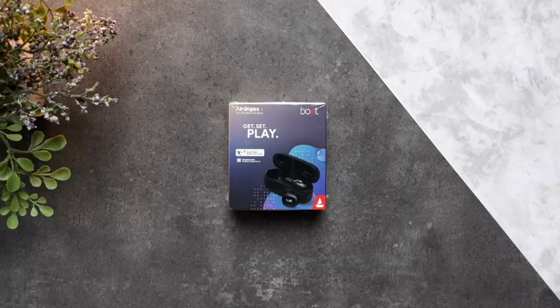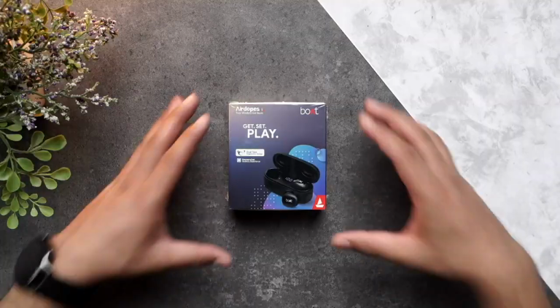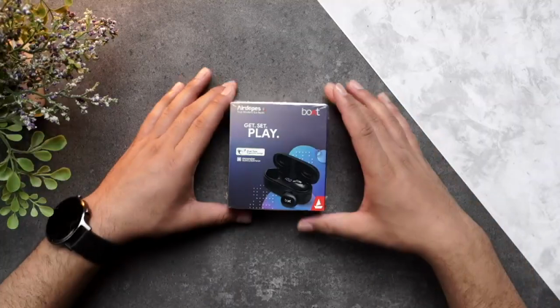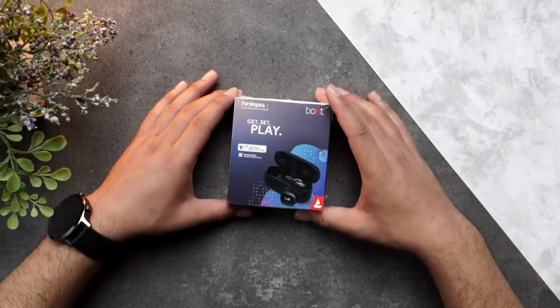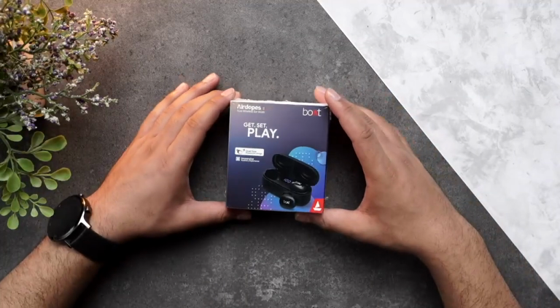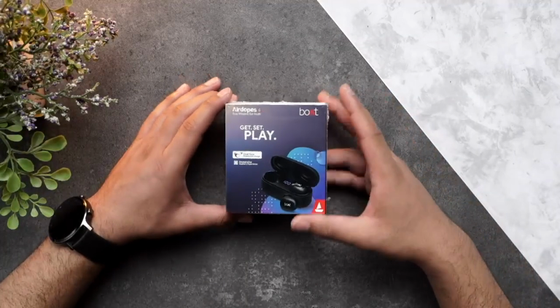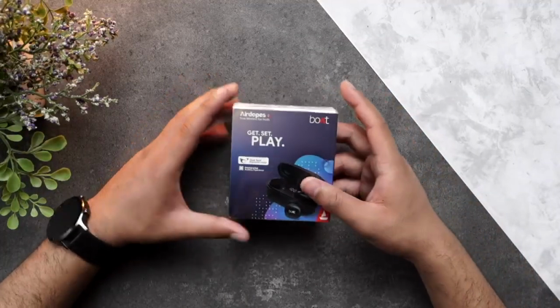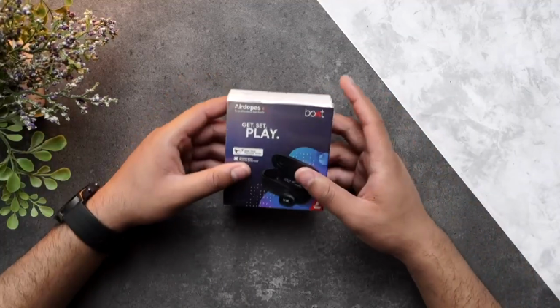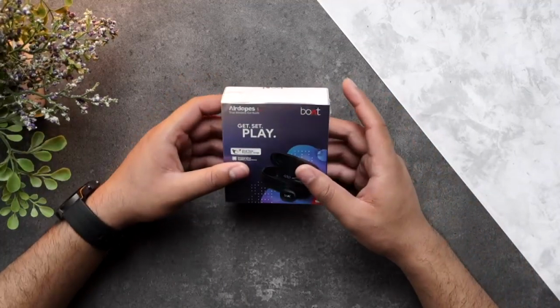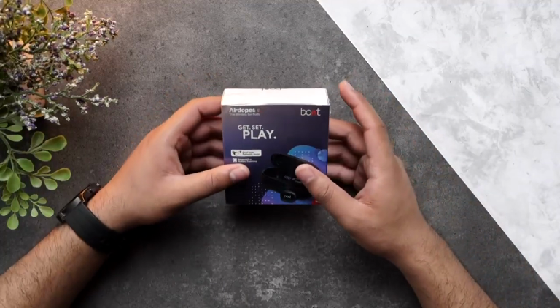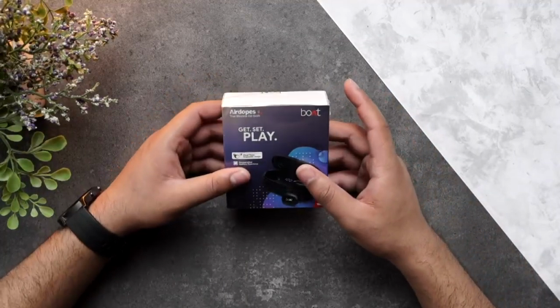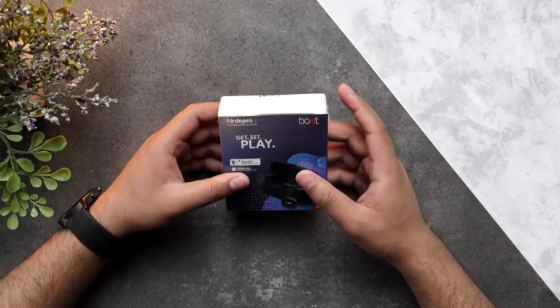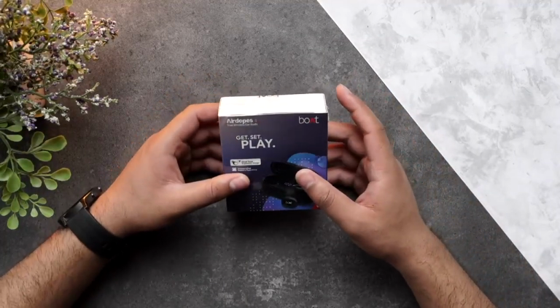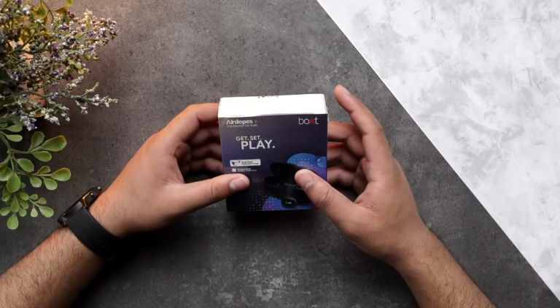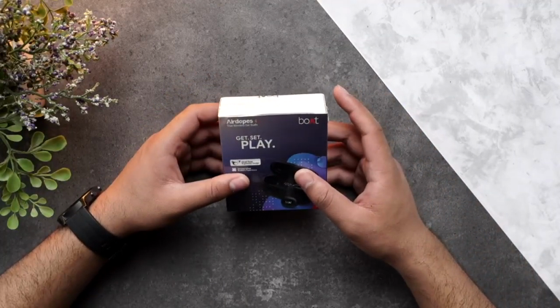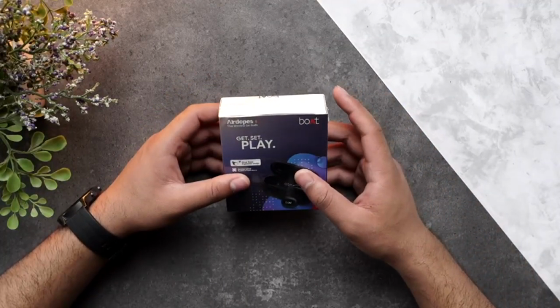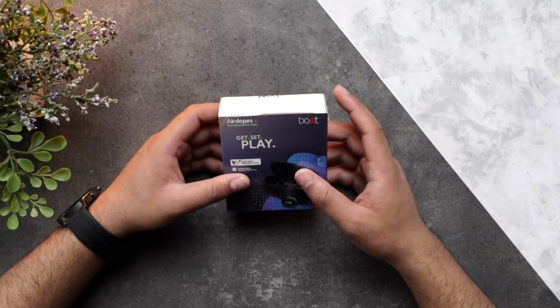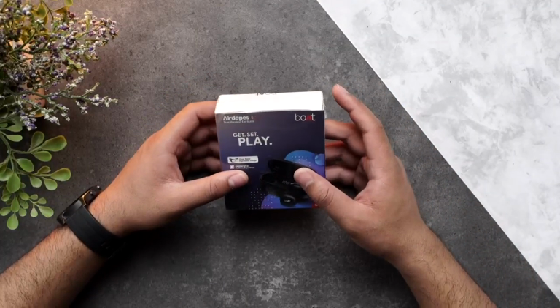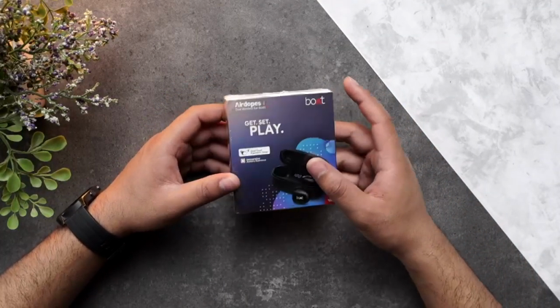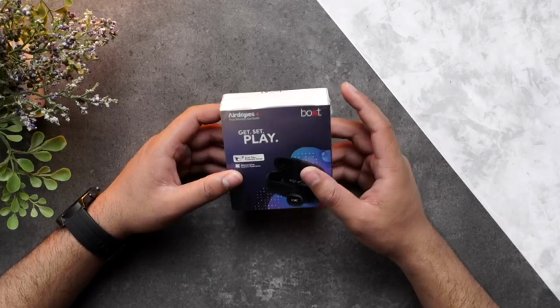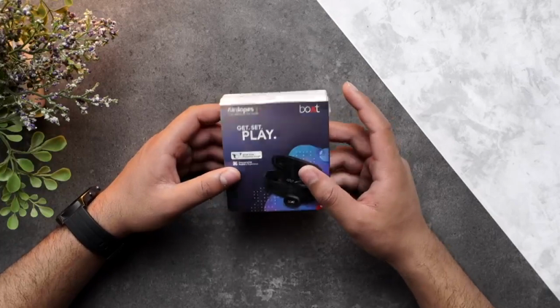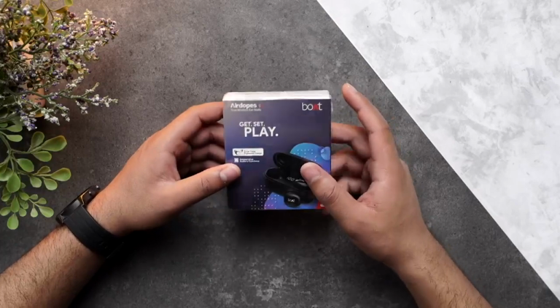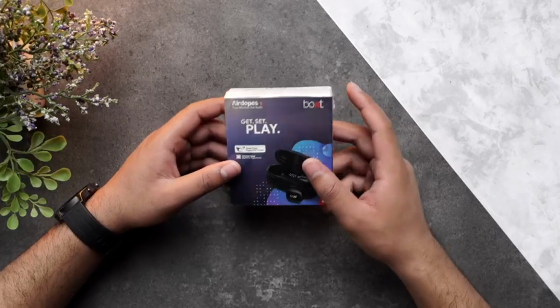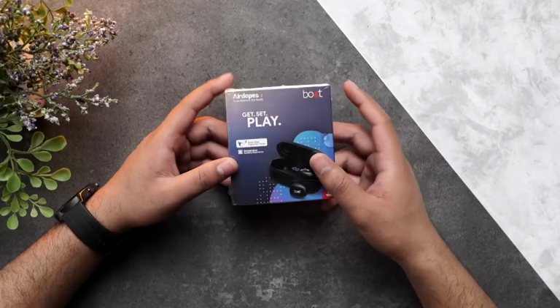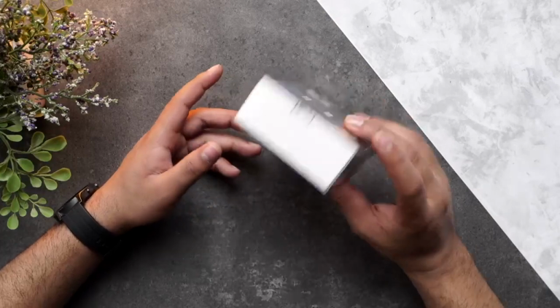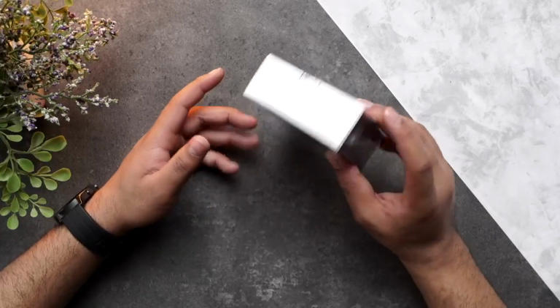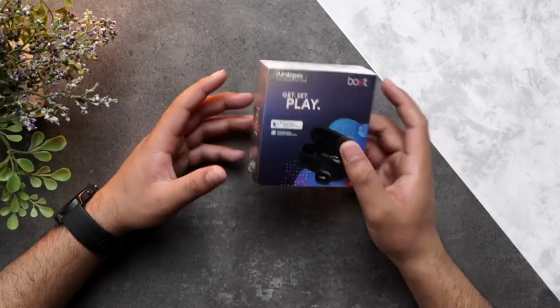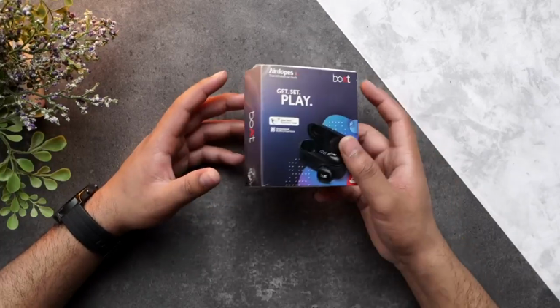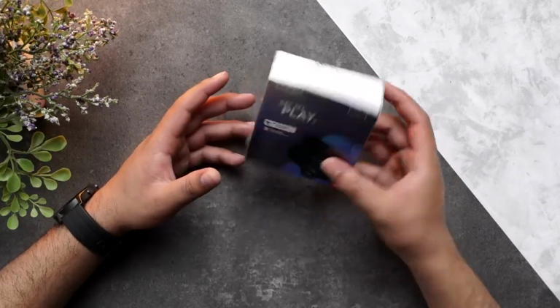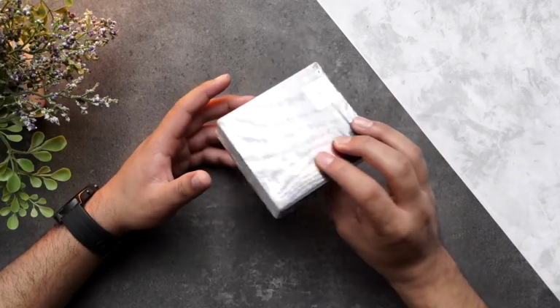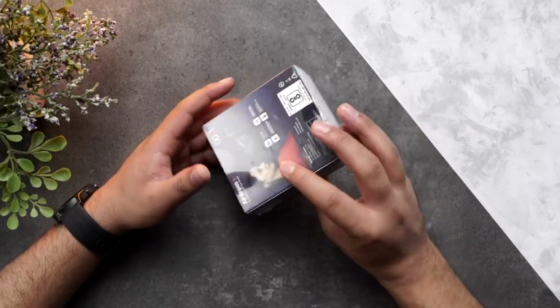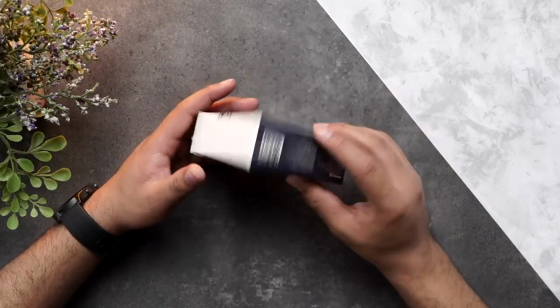Hello everyone, today we will be talking about Boat Airdopes 121, the true wireless earbuds. But before we begin, let's have a look at the box first.